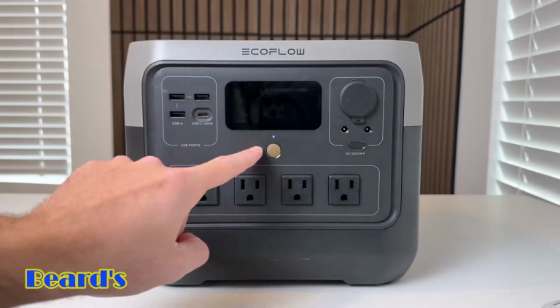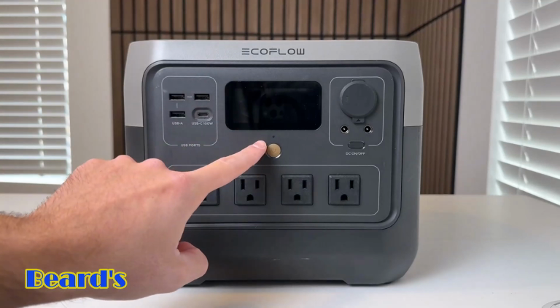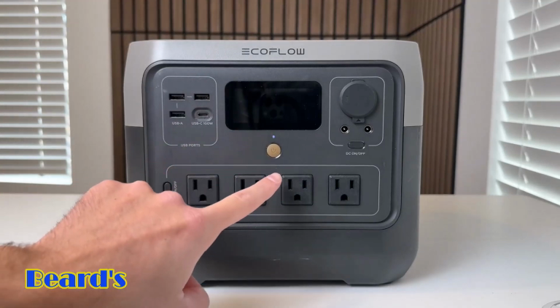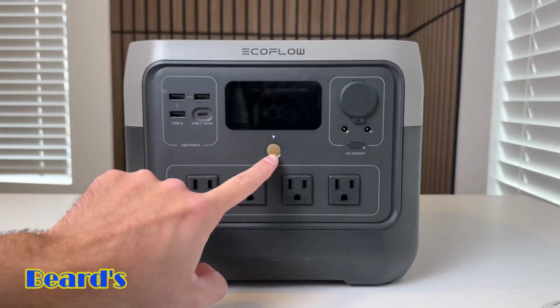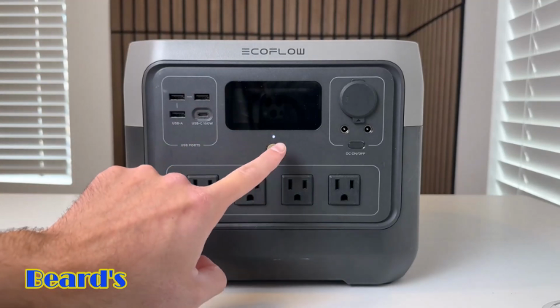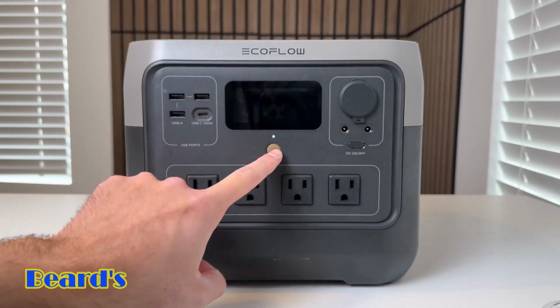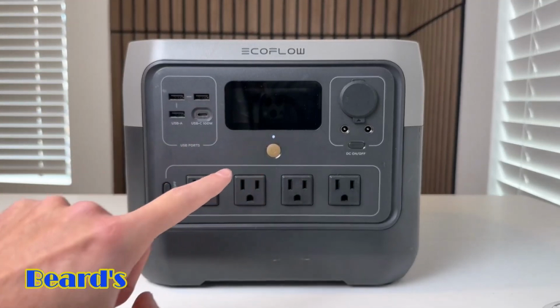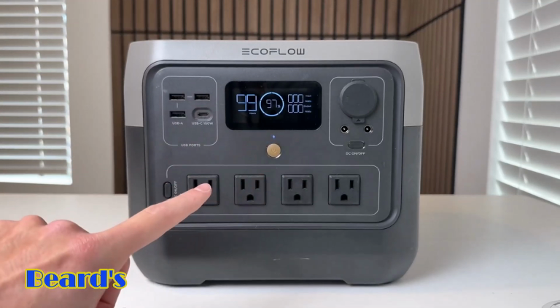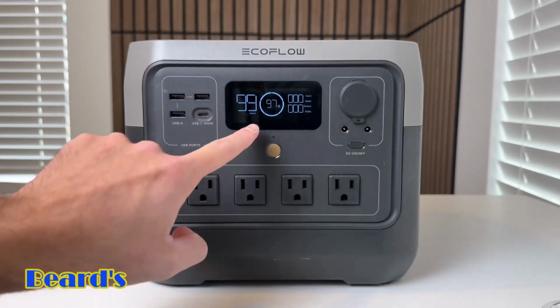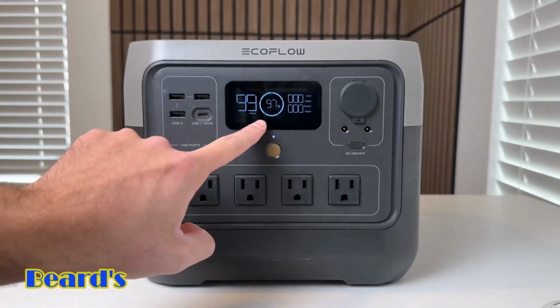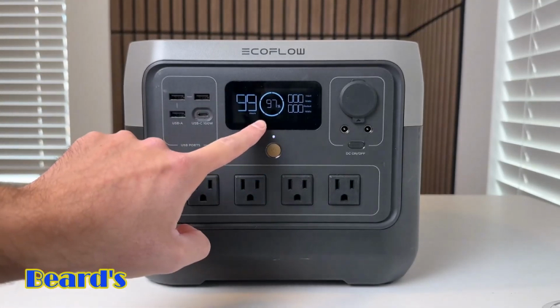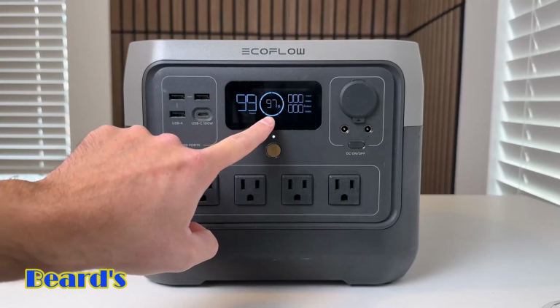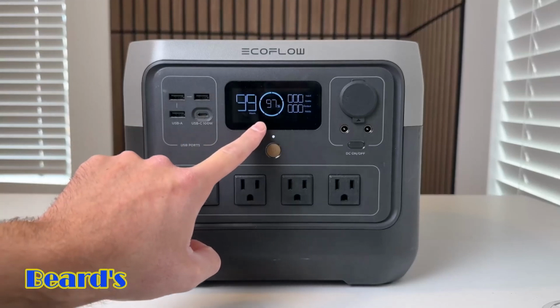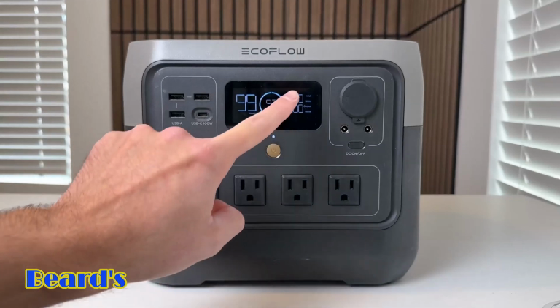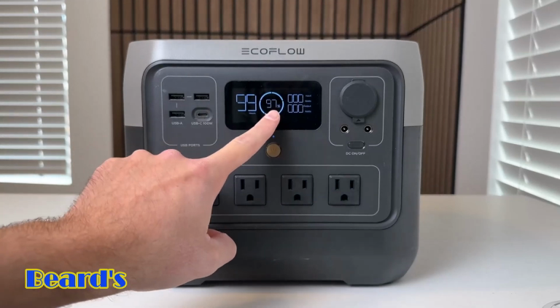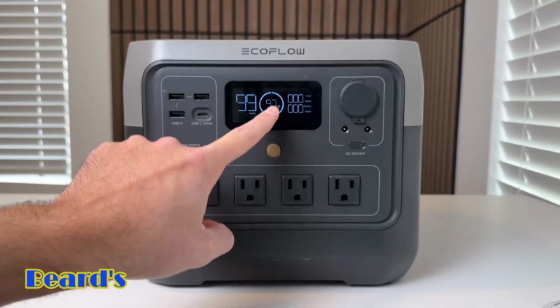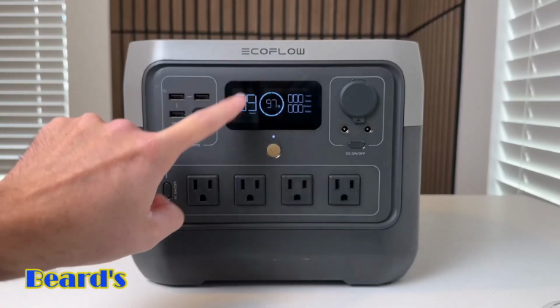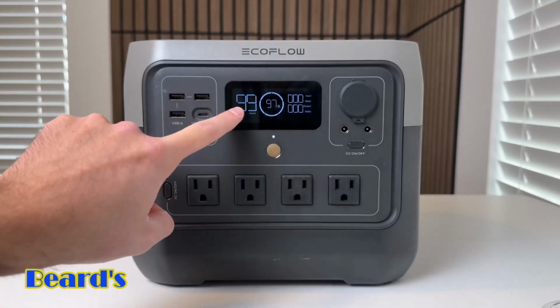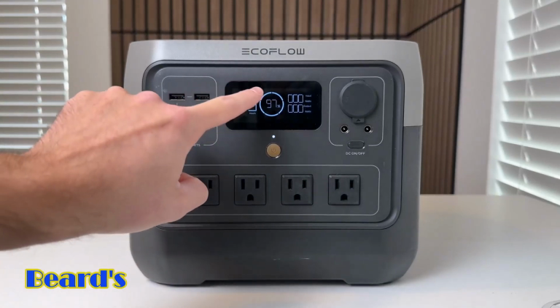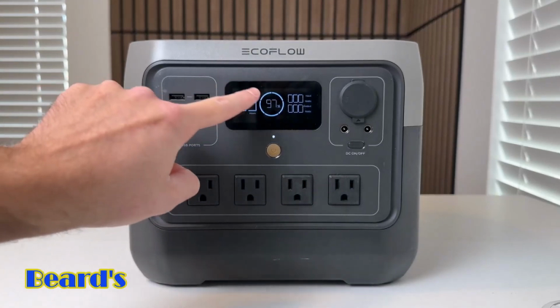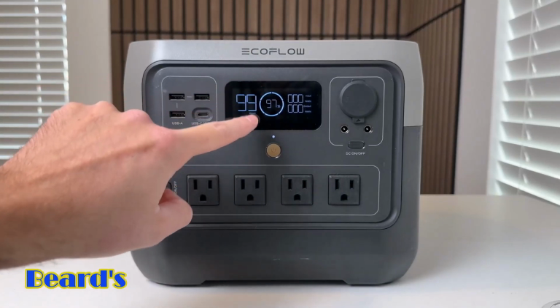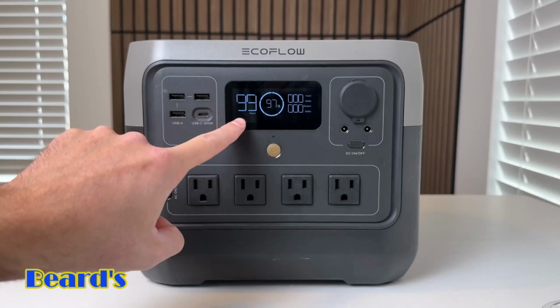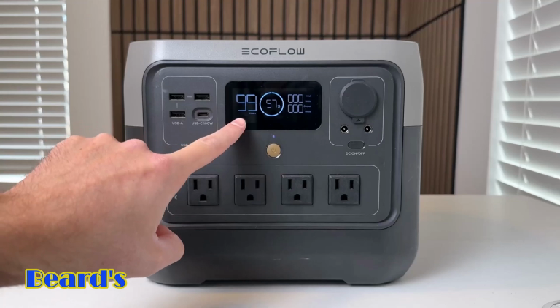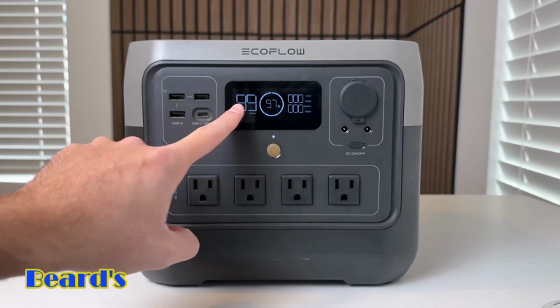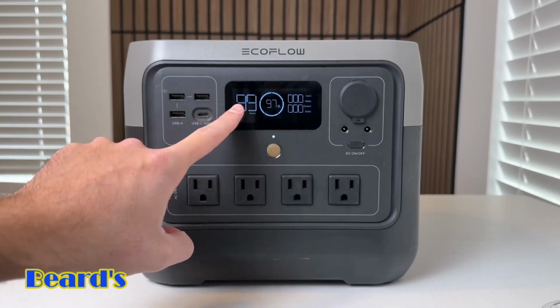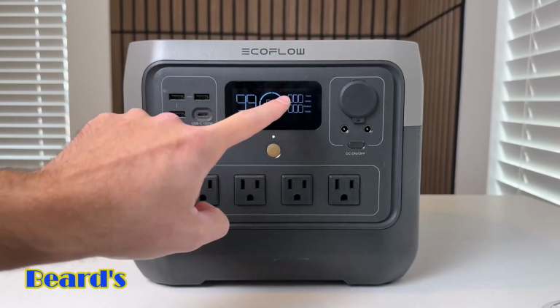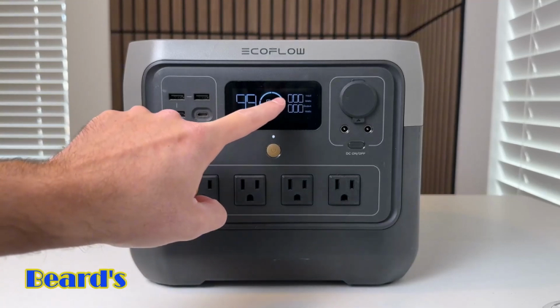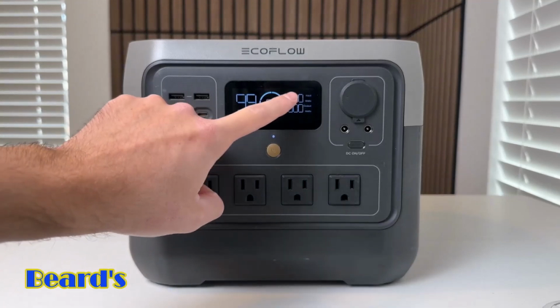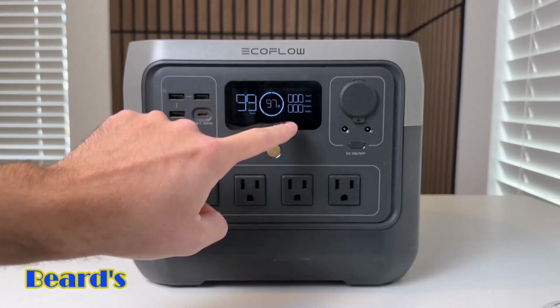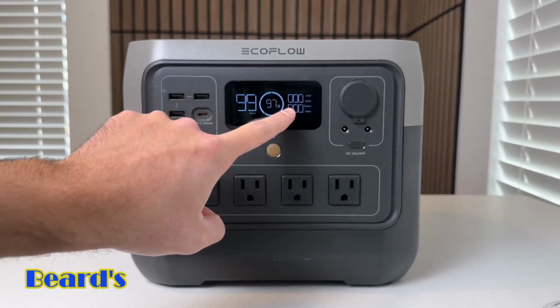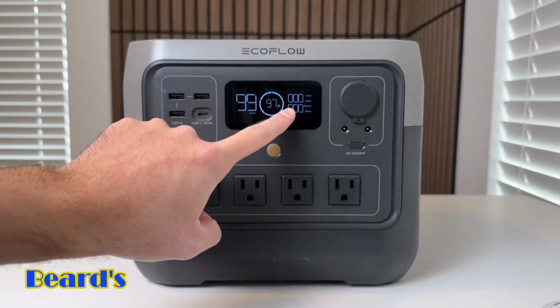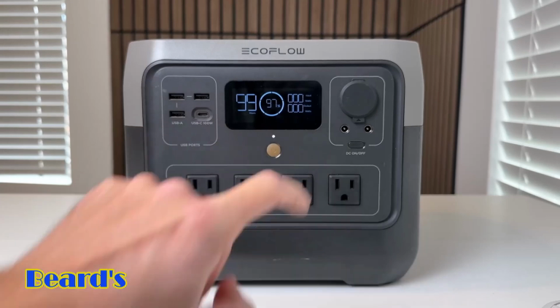To turn on the power station, you have your power button right here and you just click it once. As you can see, you have your battery level percentage — right now it's at 97% — you have how long you have of charge remaining, right now it says 99 hours because nothing's plugged in, and then you have your input and output wattage displayed.